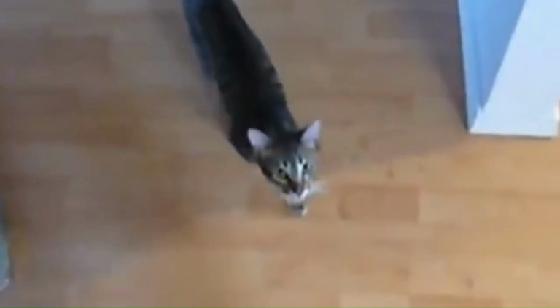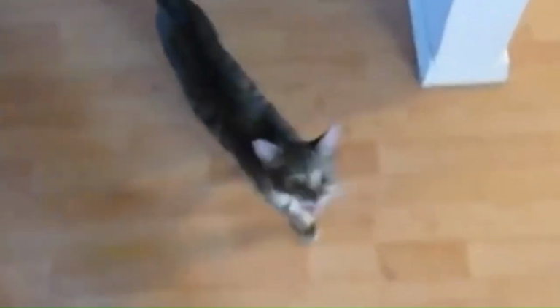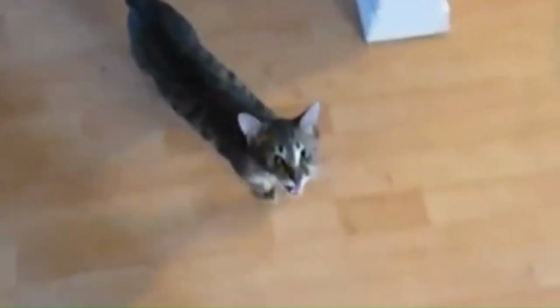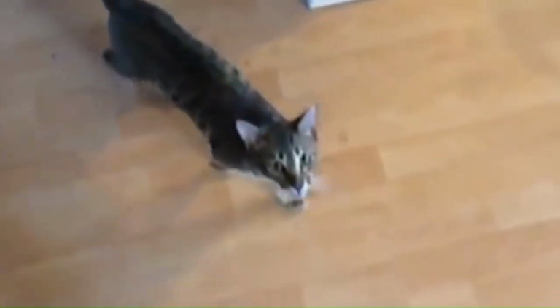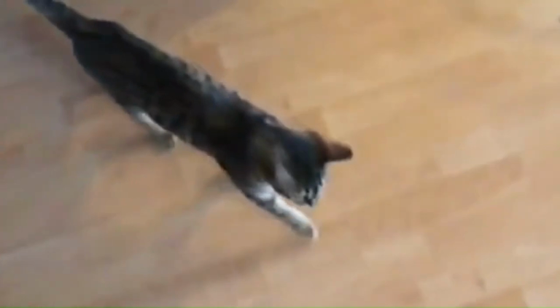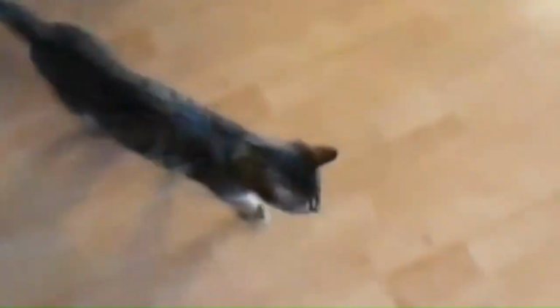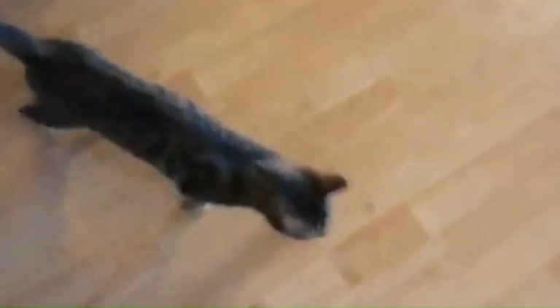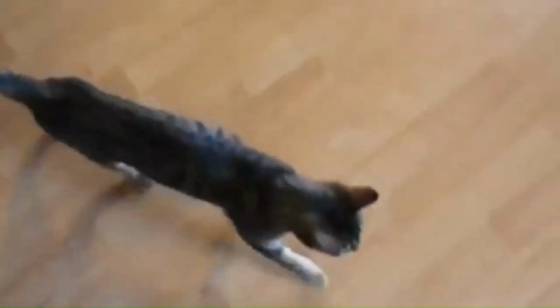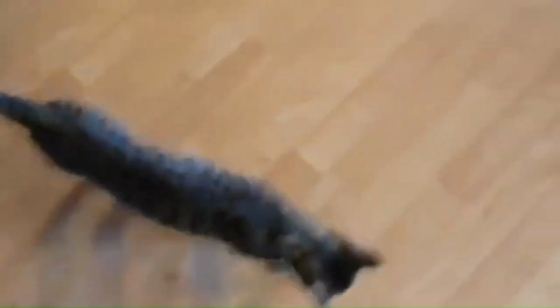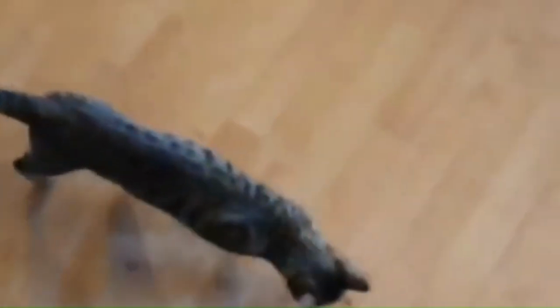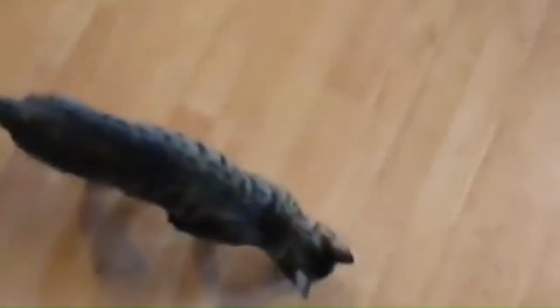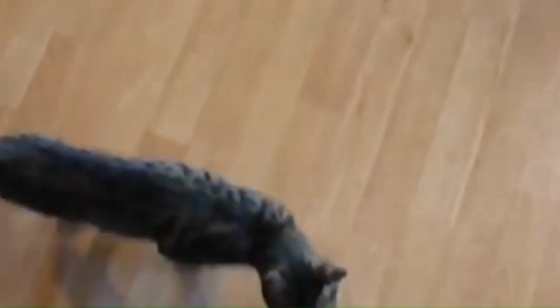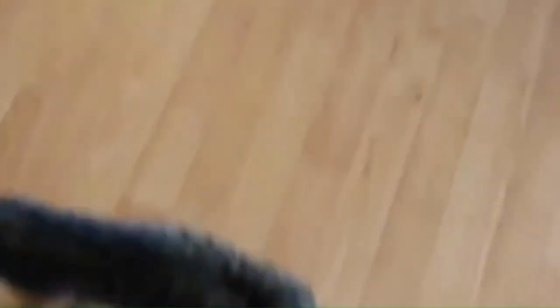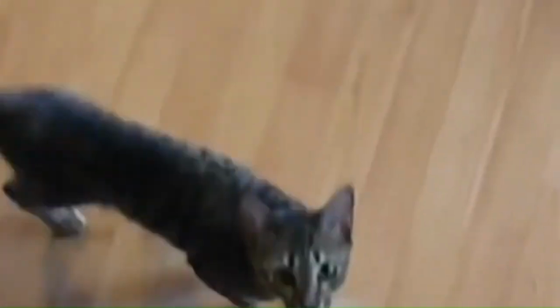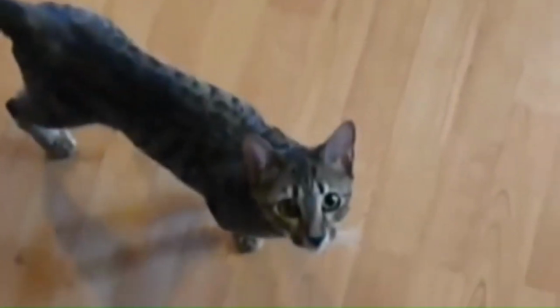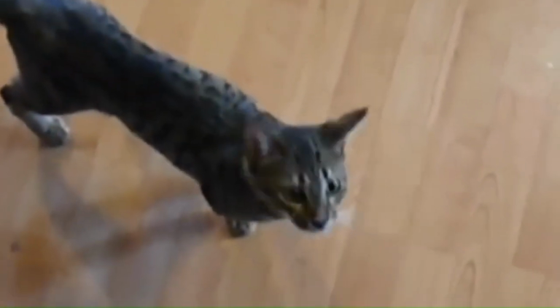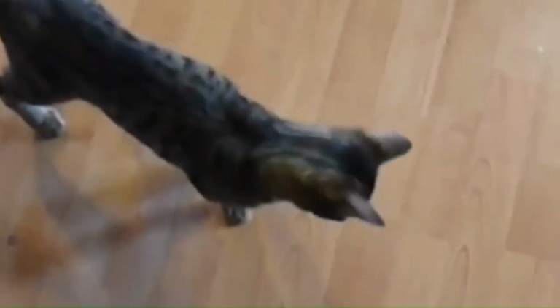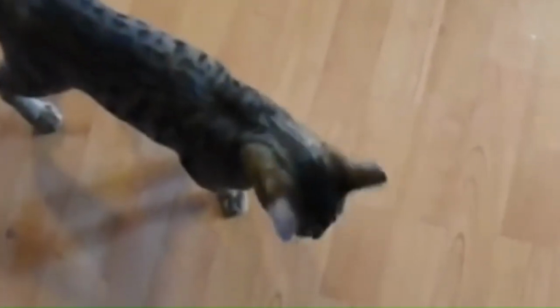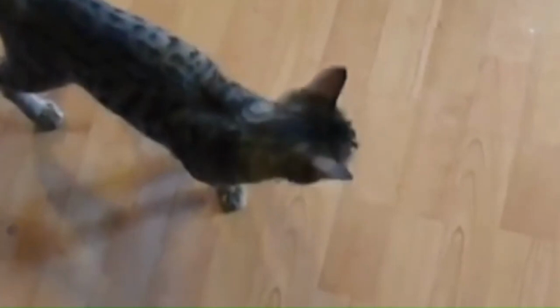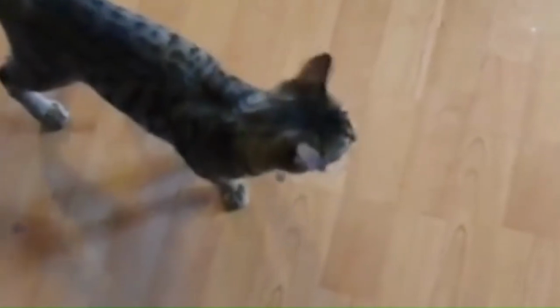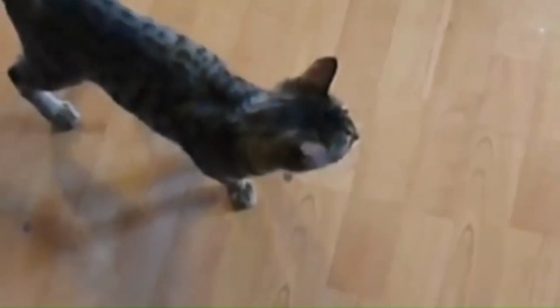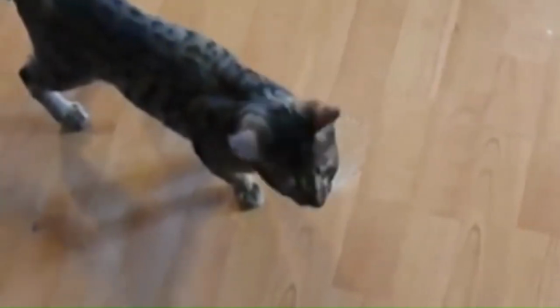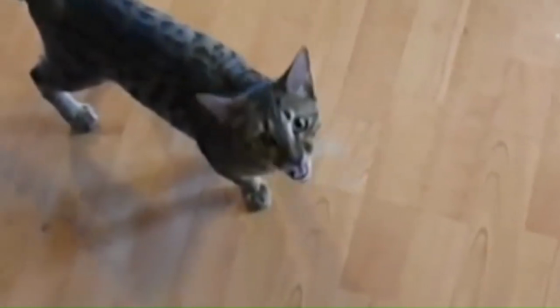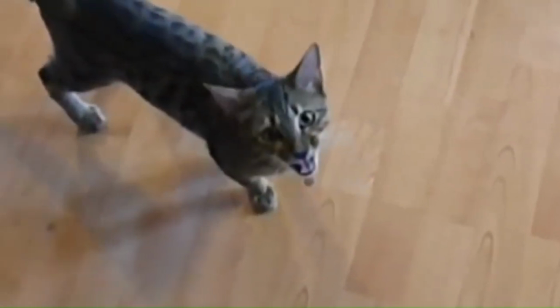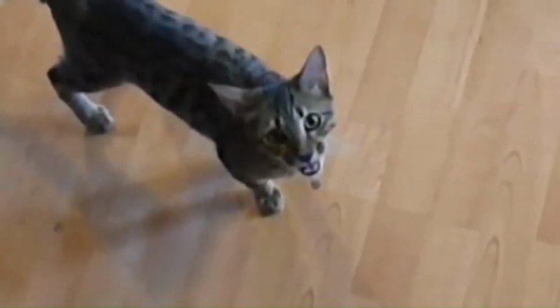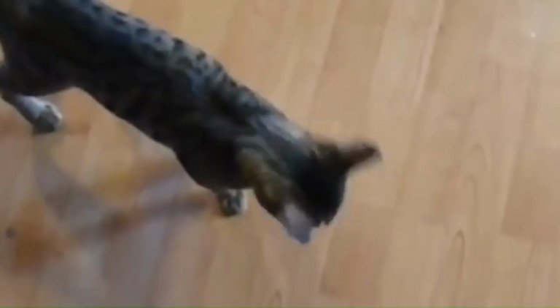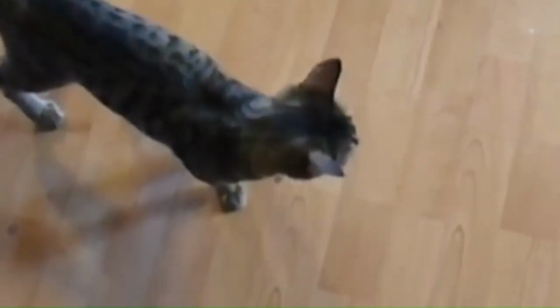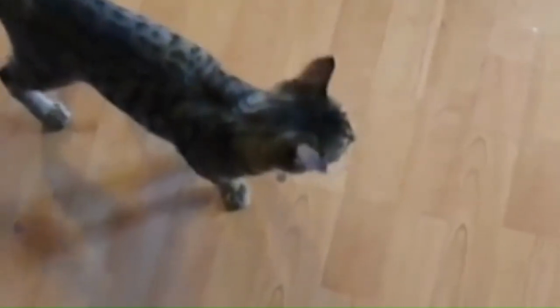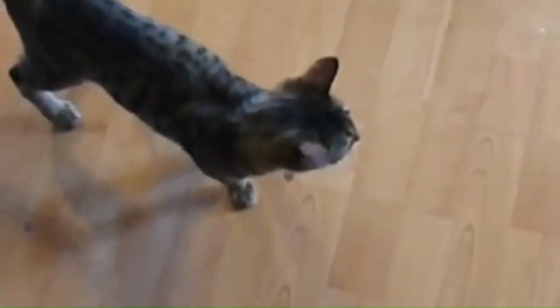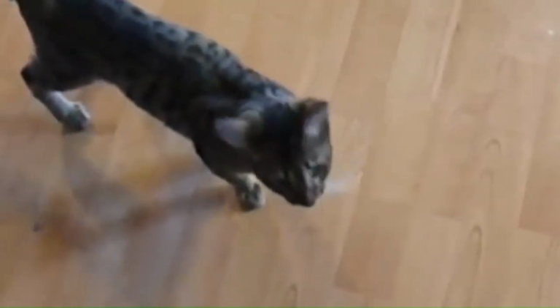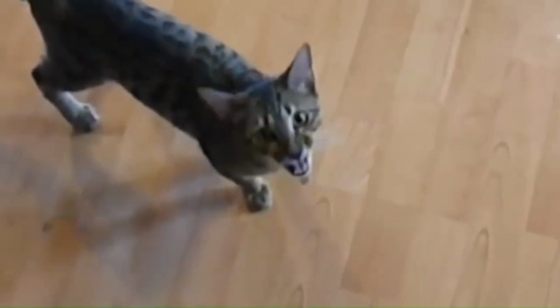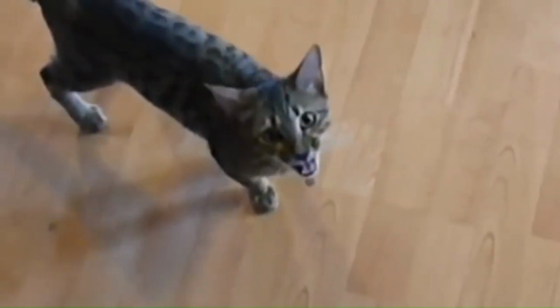Number 96: Savannah. From the United States, an expensive breed — a cross between a domestic cat and a serval, a wild African cat species. Known for their sleek and elegant appearance, resembling small leopards.